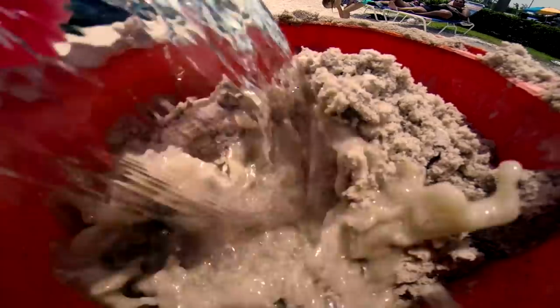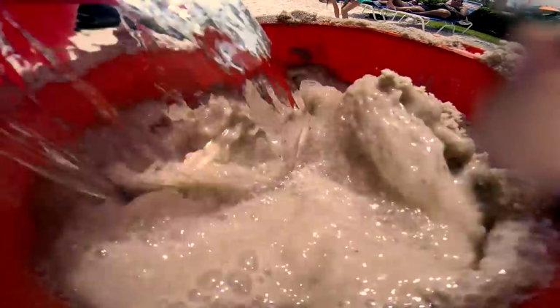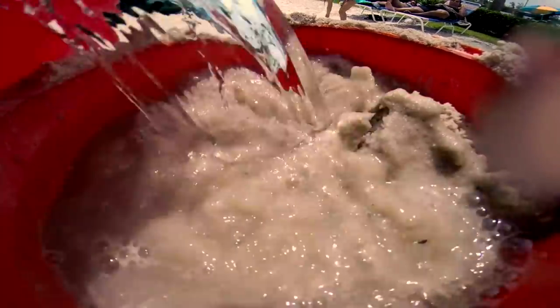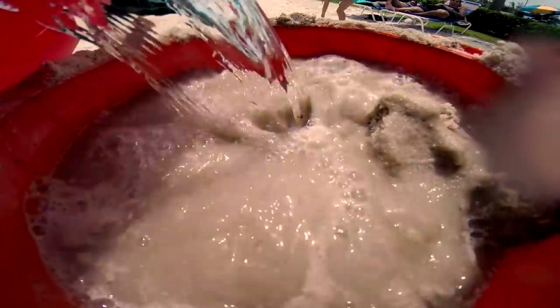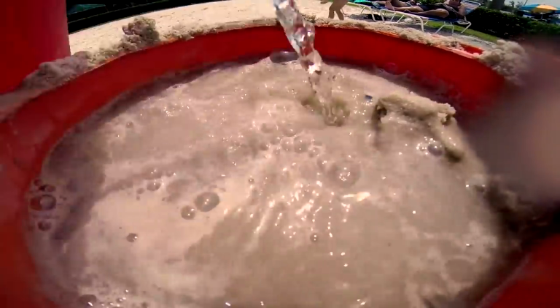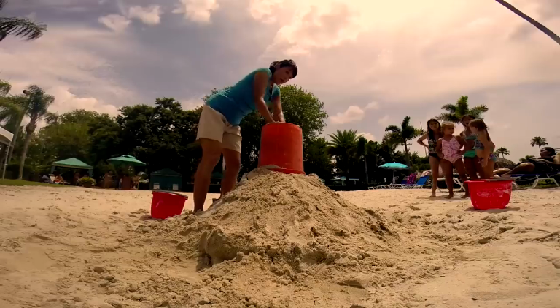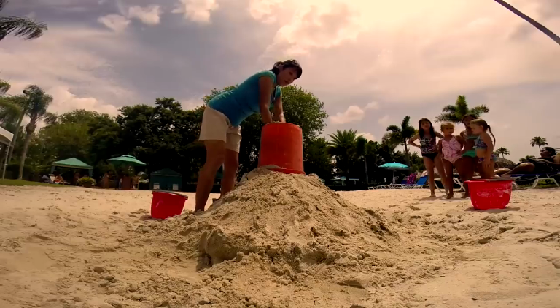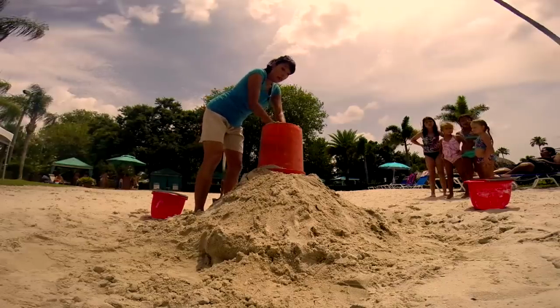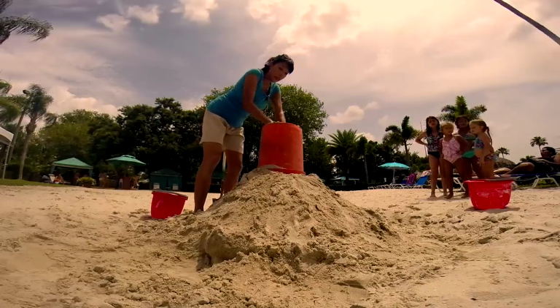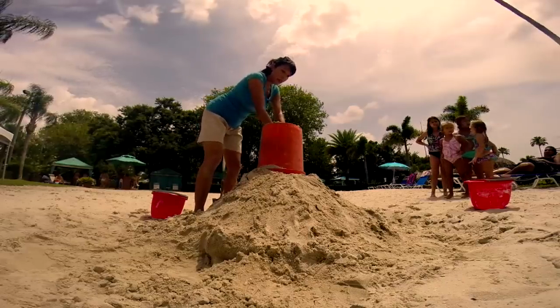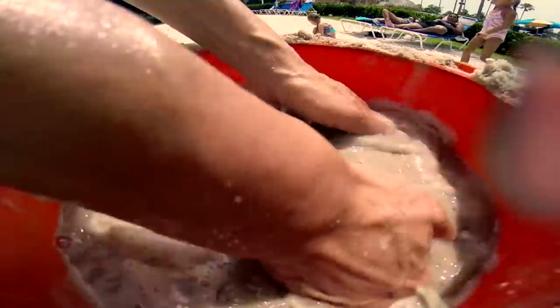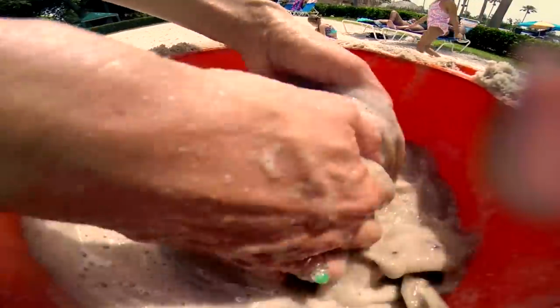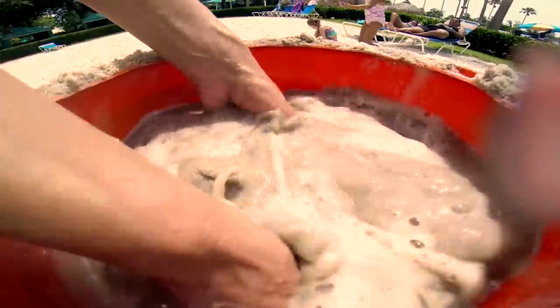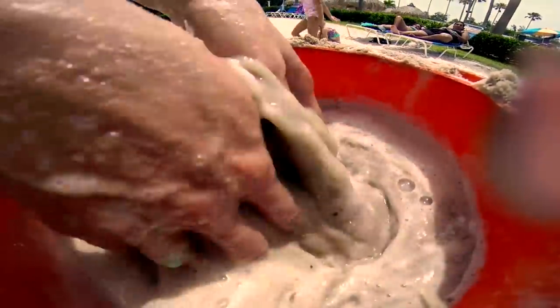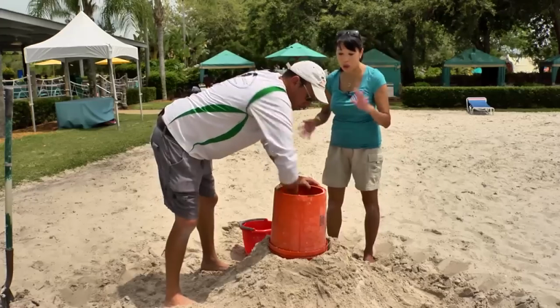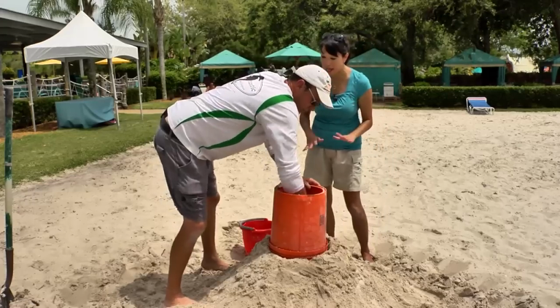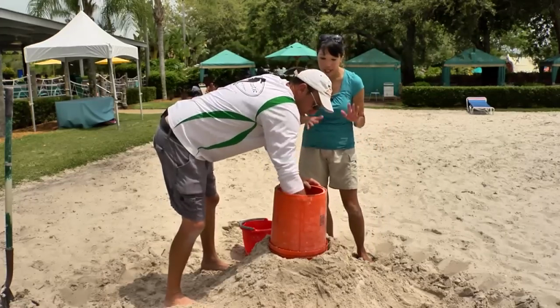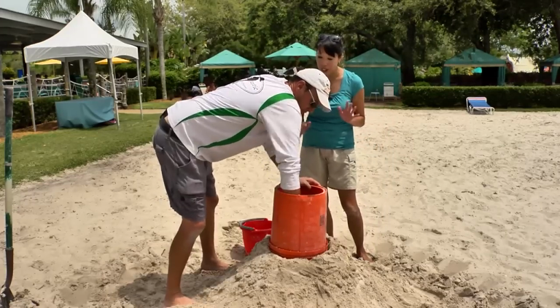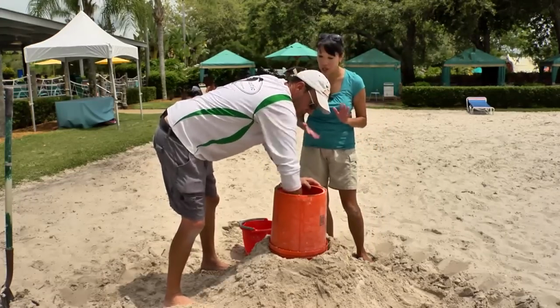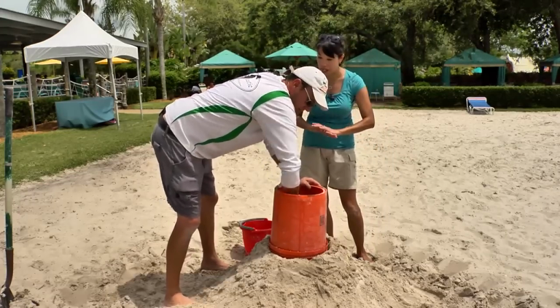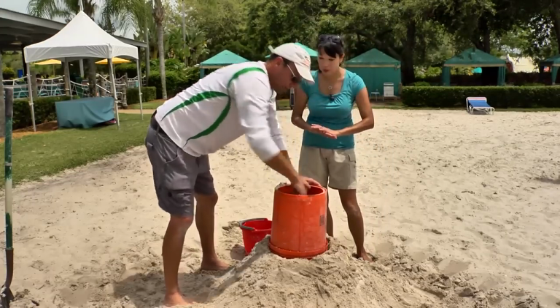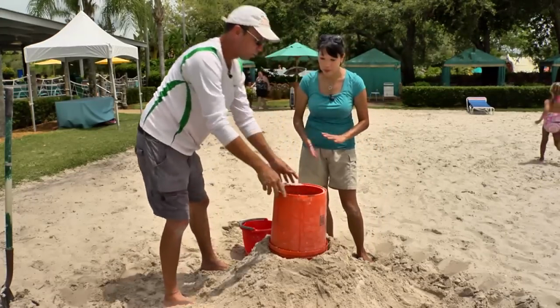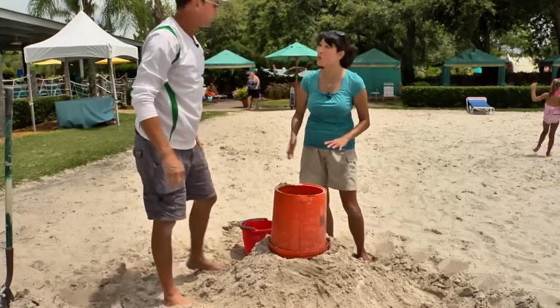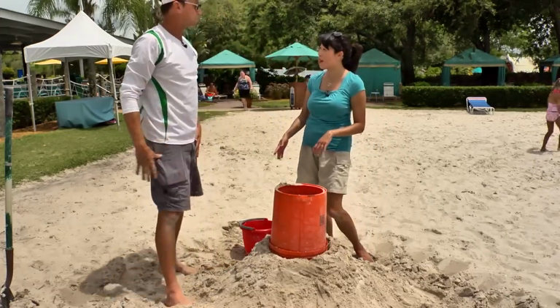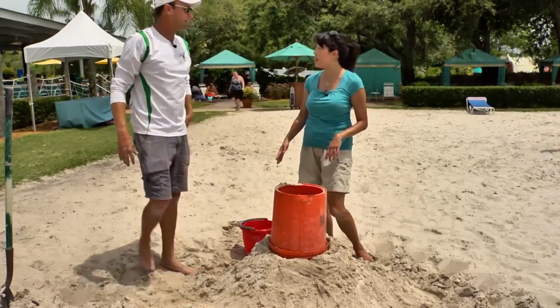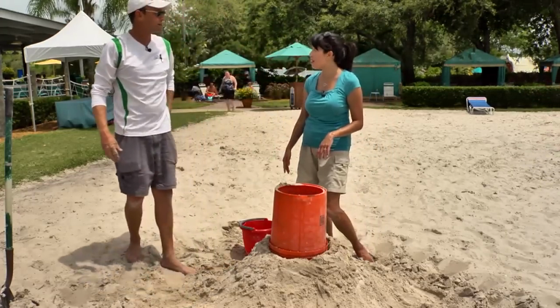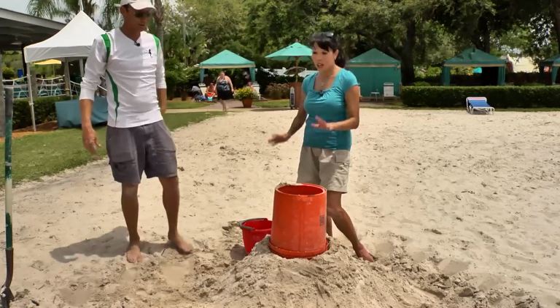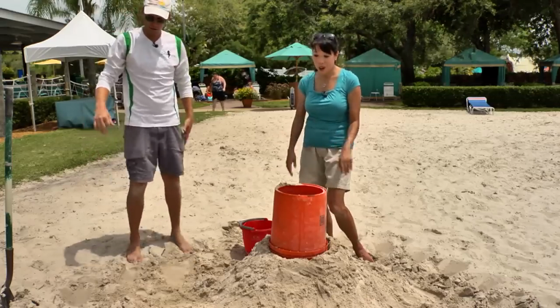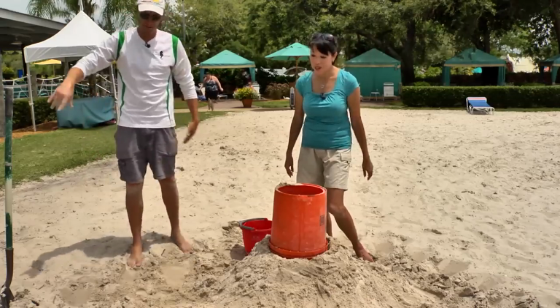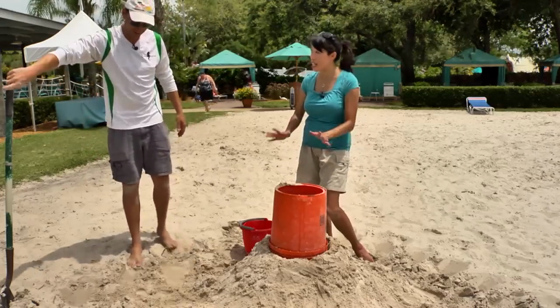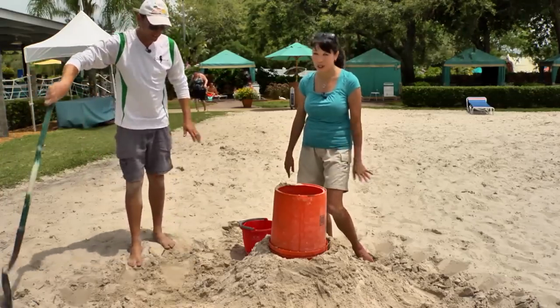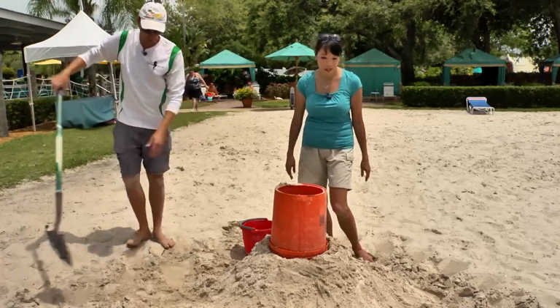The secret is getting it wet and packing it up. You're just using sand and water — no cement, no glue, no paste, nothing else to keep it together. No sugar water, no hair spray. Just sand and water.